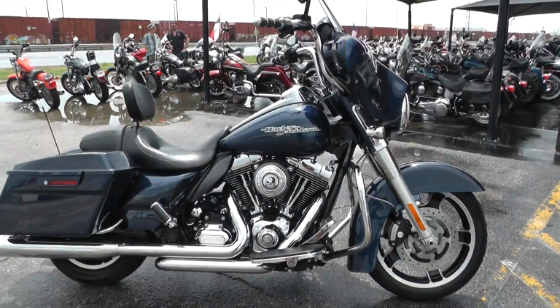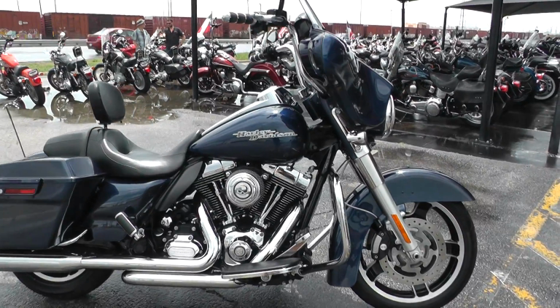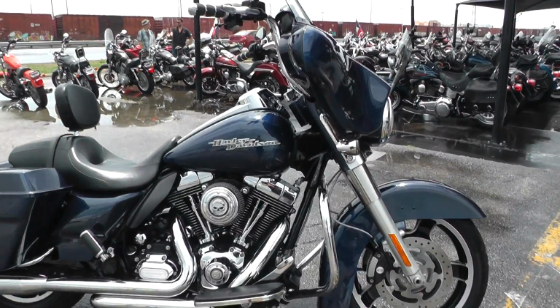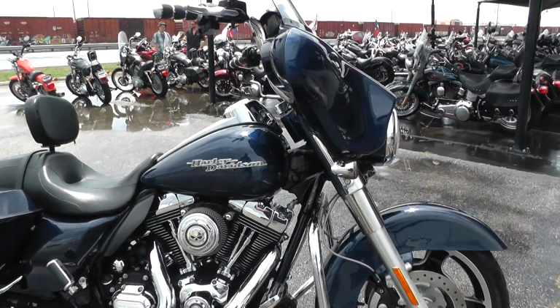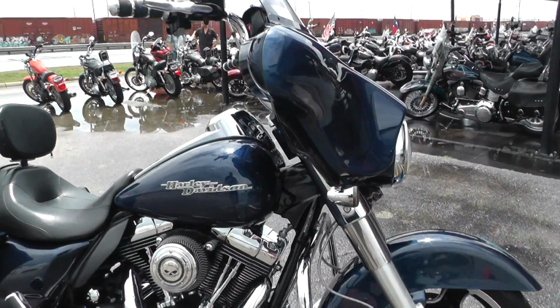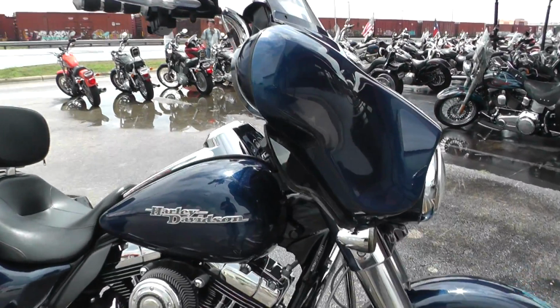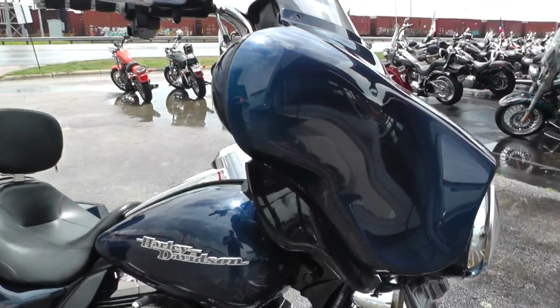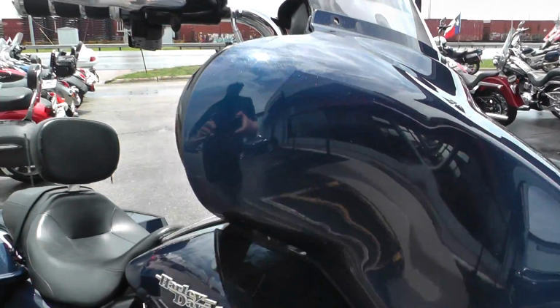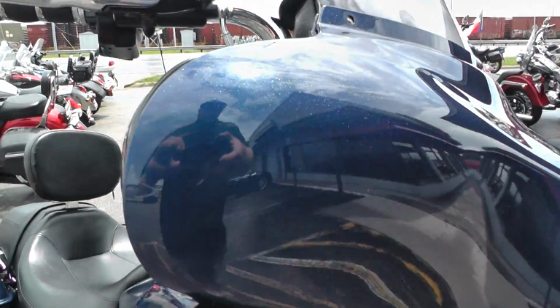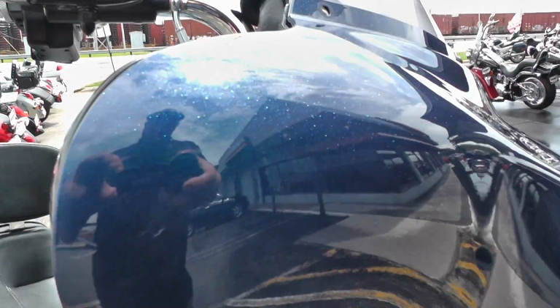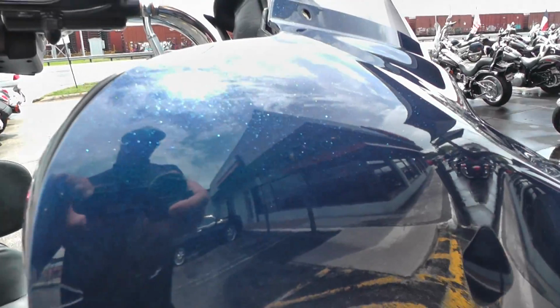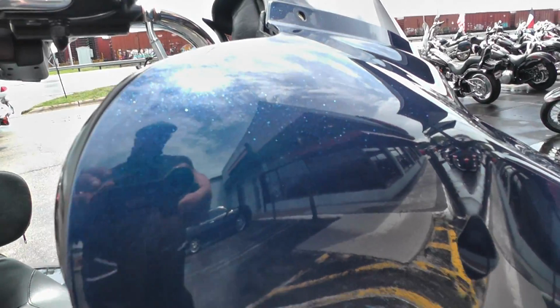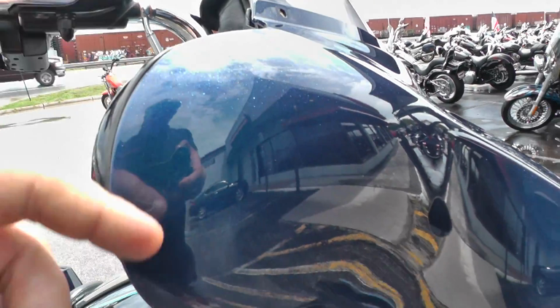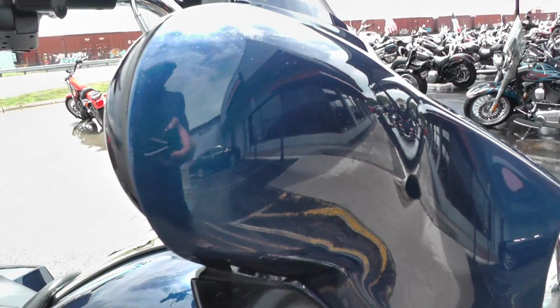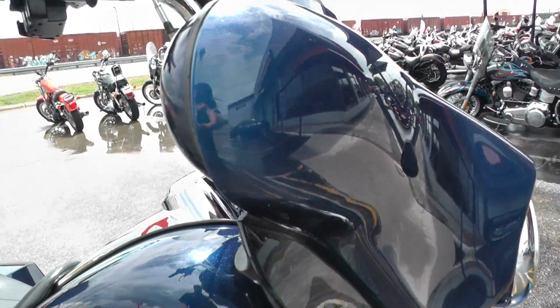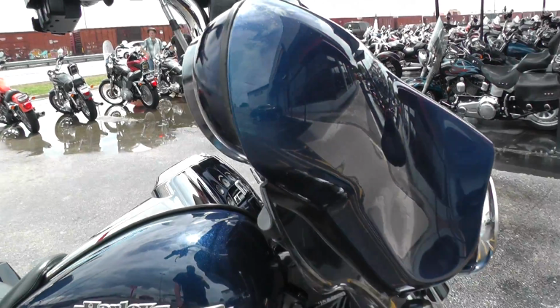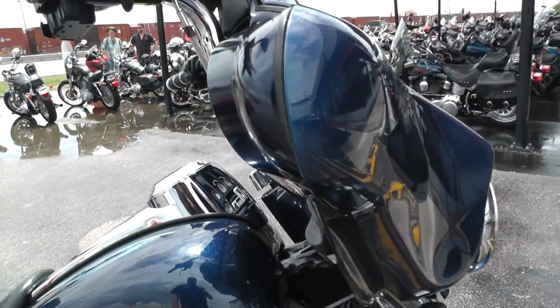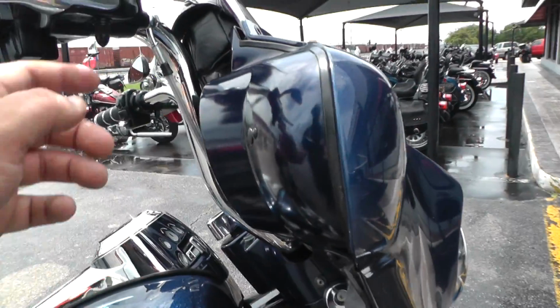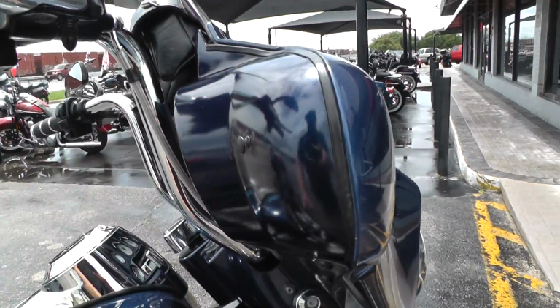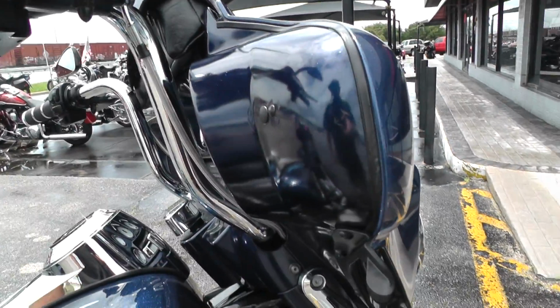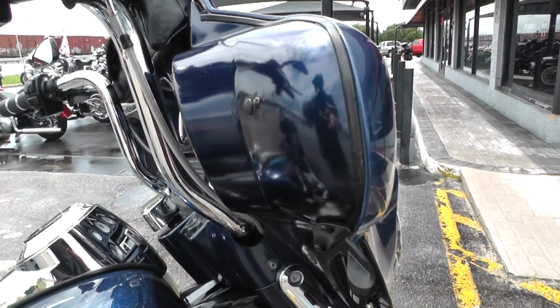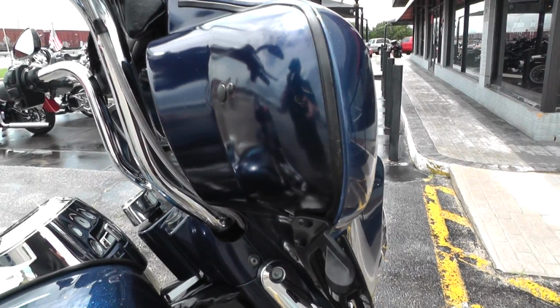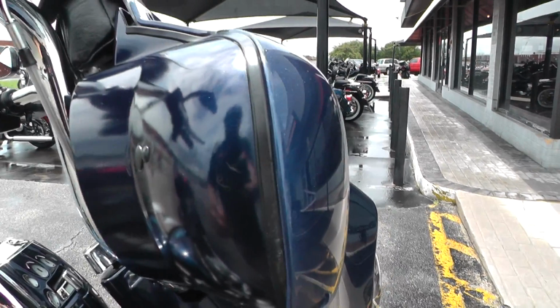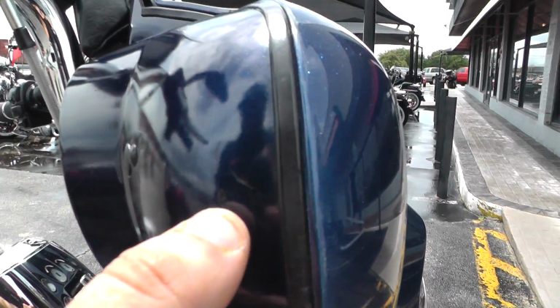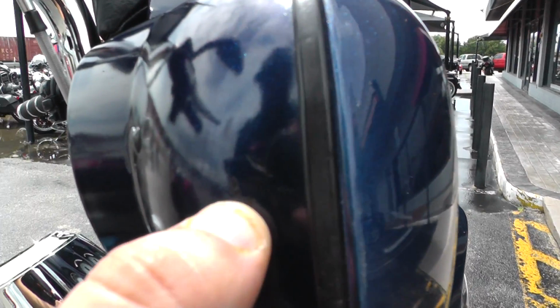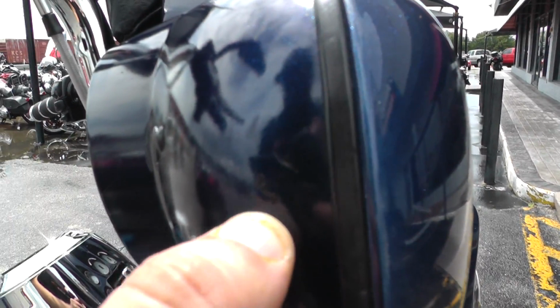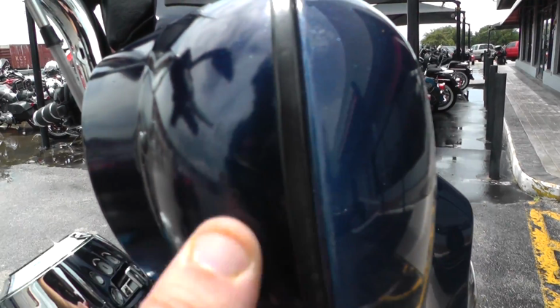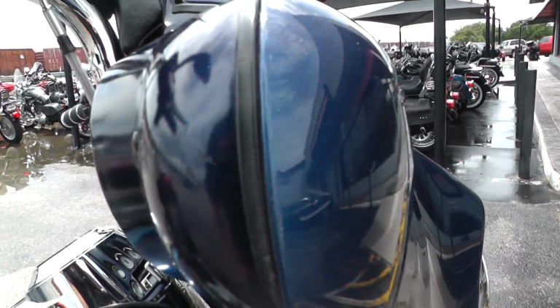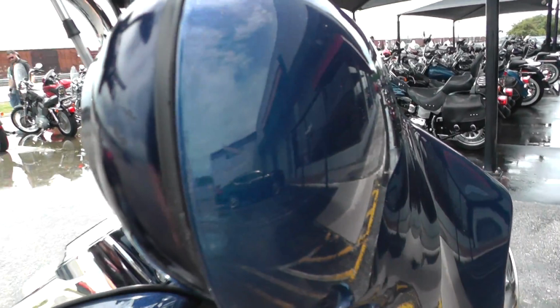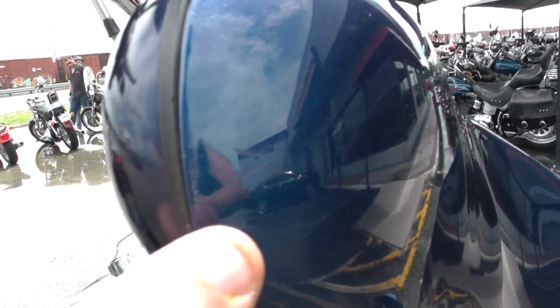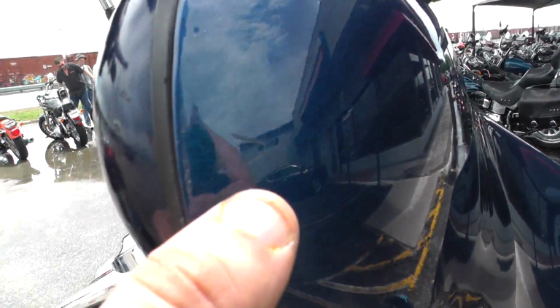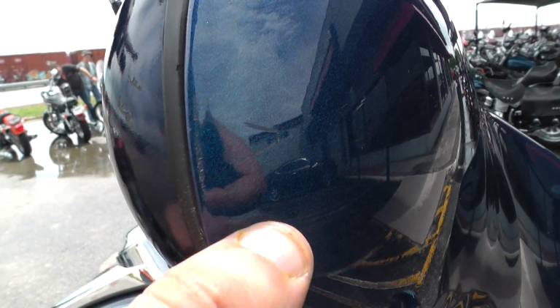It's good looking paint. It's got a lot of nice green, purple, and blue sparkle under the clear coat. It's got the paint-matched fairing as well, with a few marks on that fairing and a little scratch right there.